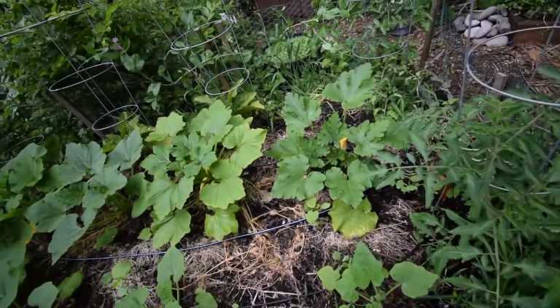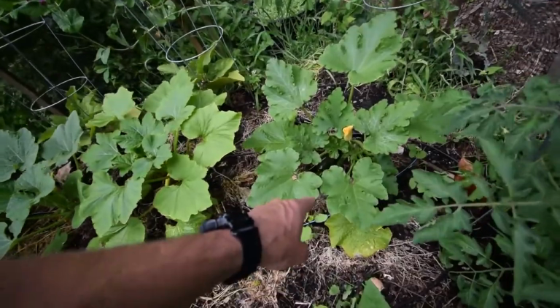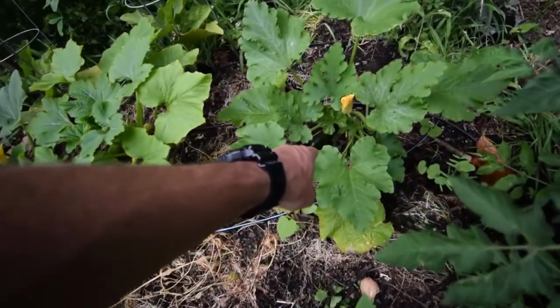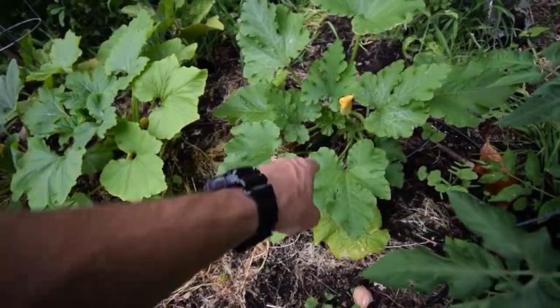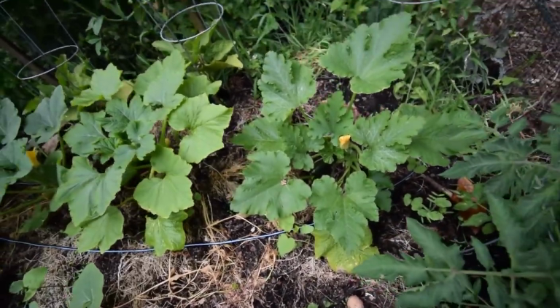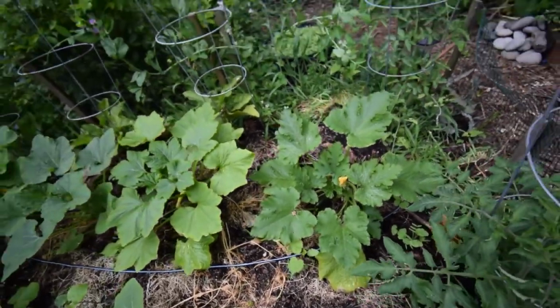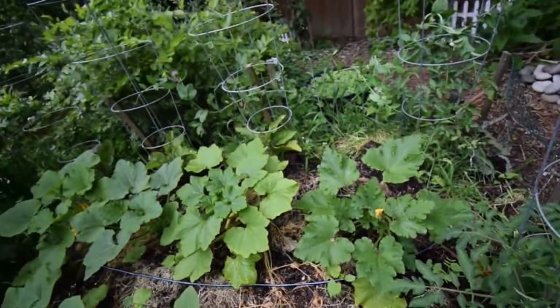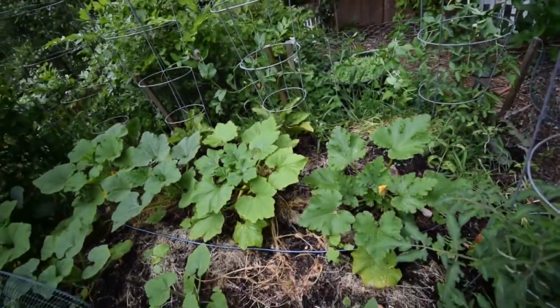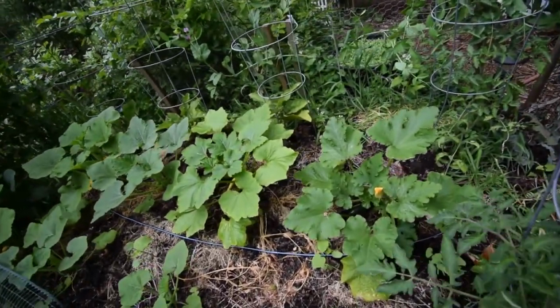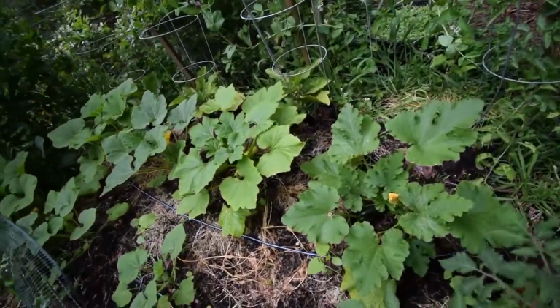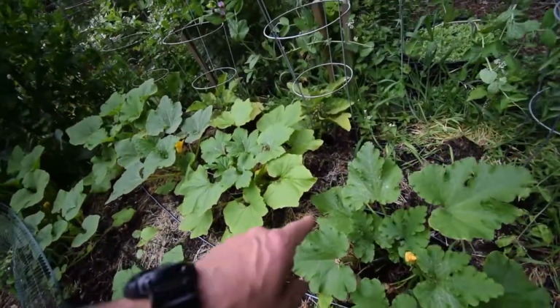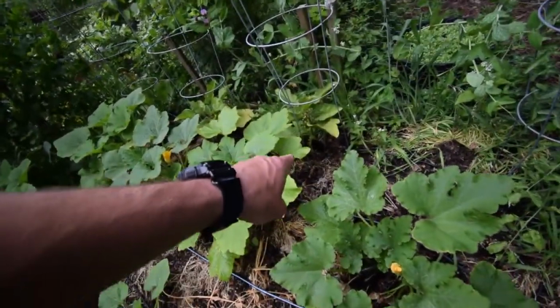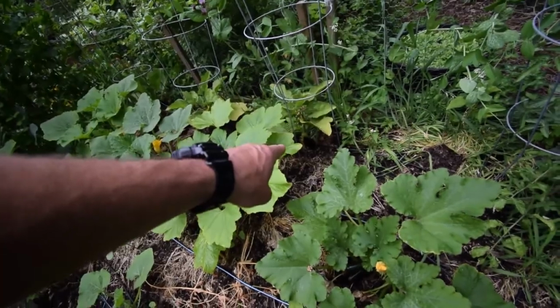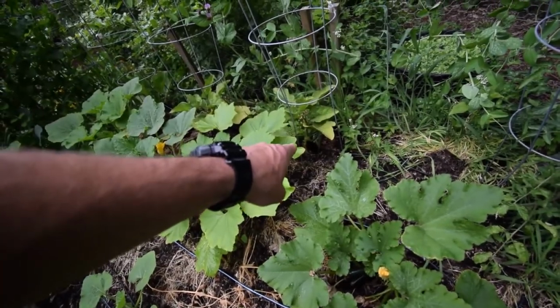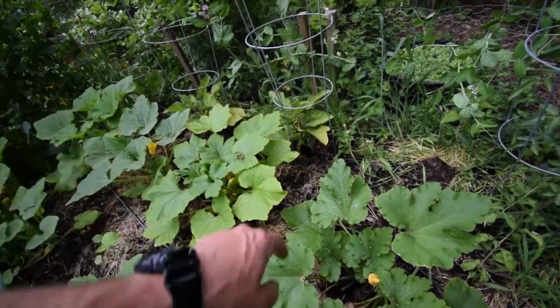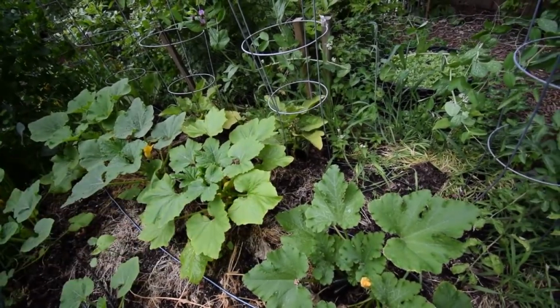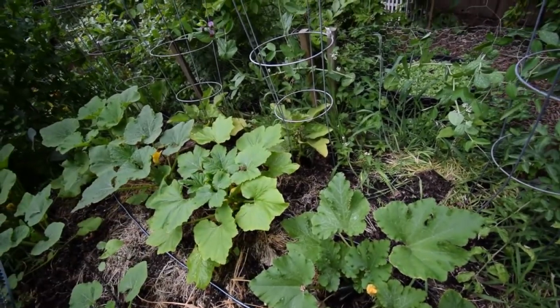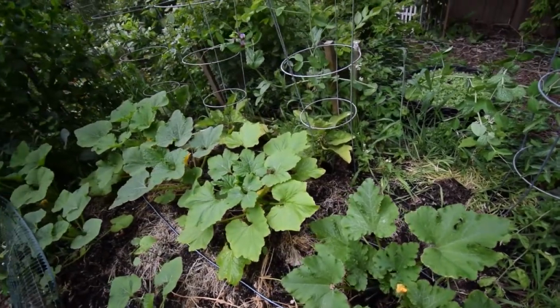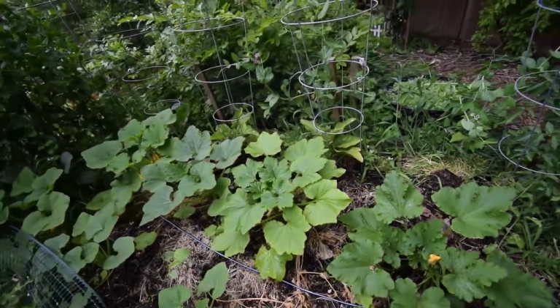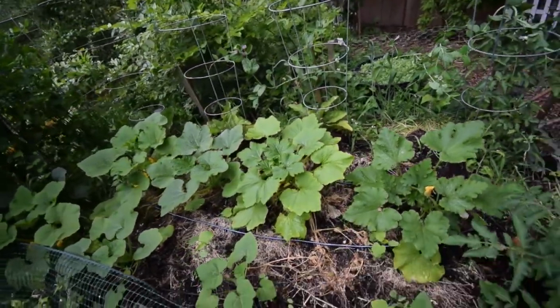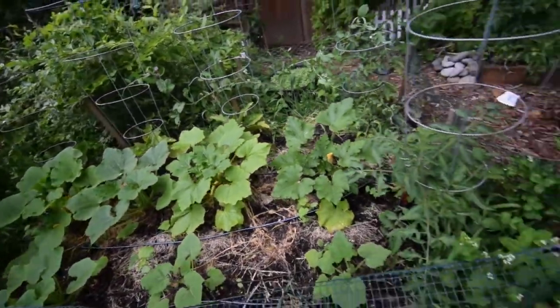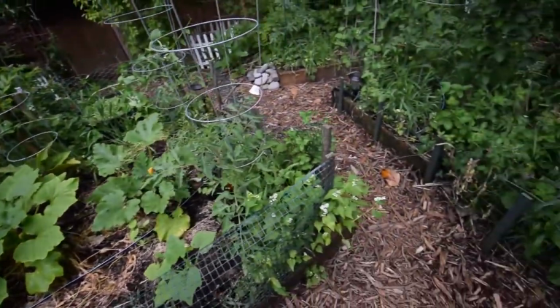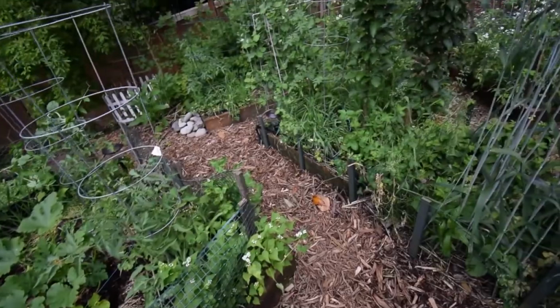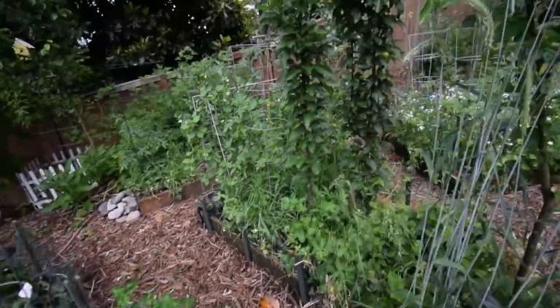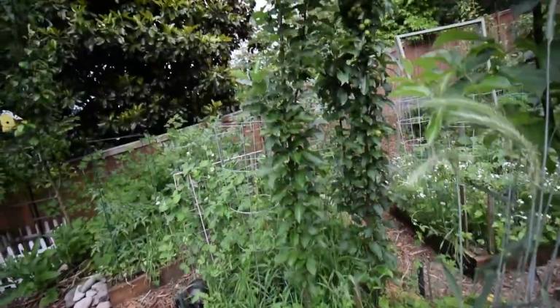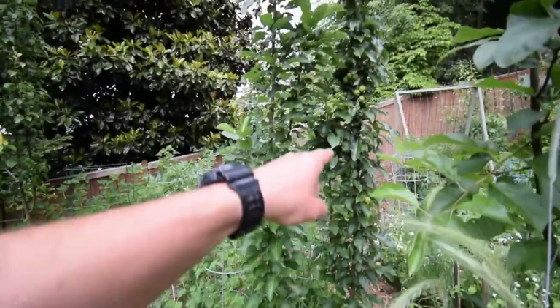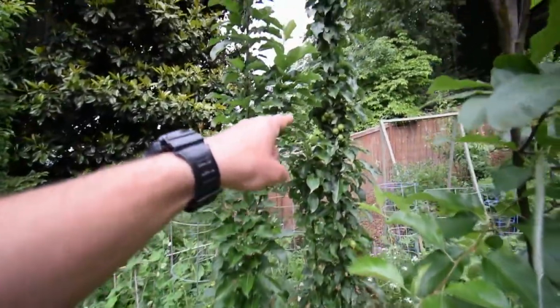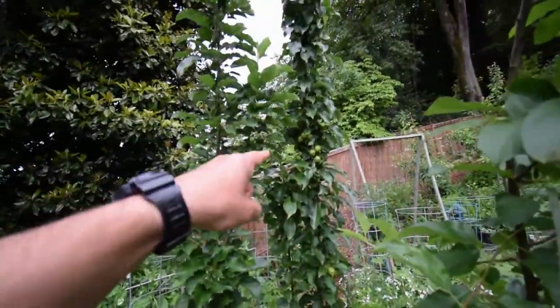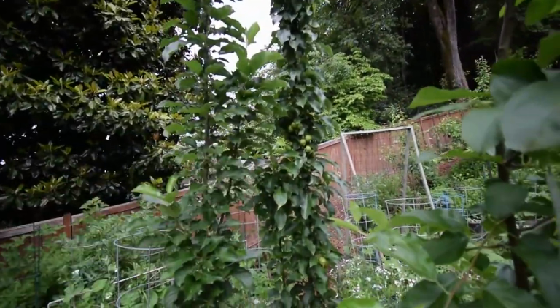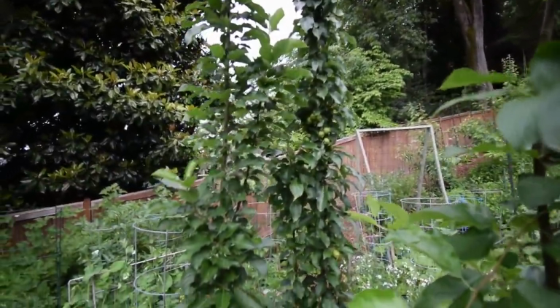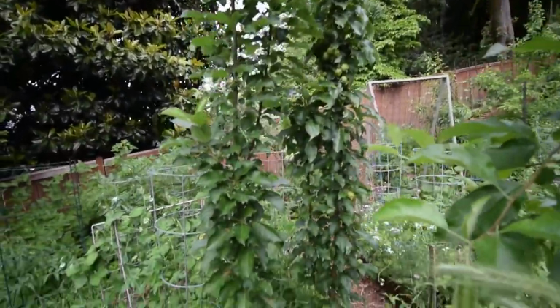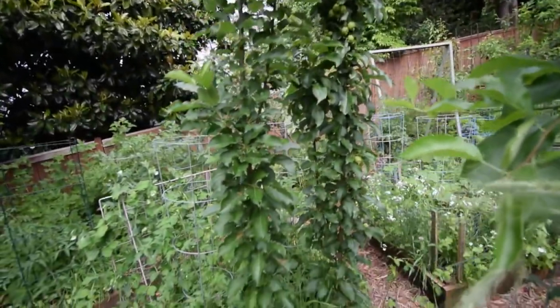Look at all those squash back there. There's some zucchinis. There's a little eggplant back there — look at the size of that eggplant, that is cool. And we've got the apples, Colomer apples again. They're doing really well.